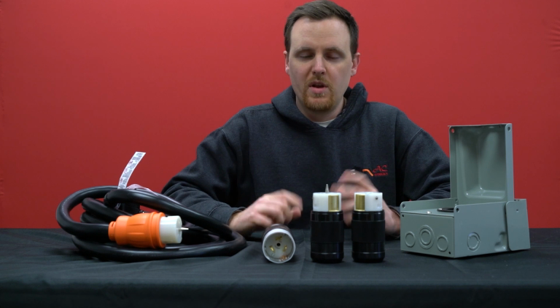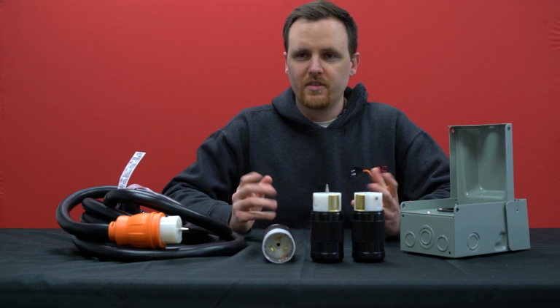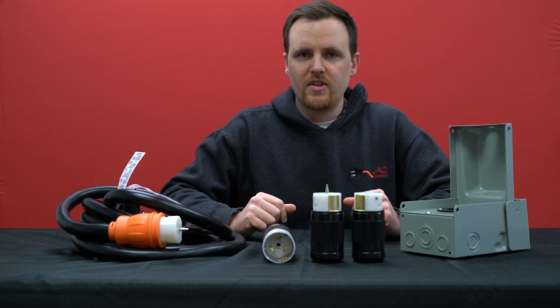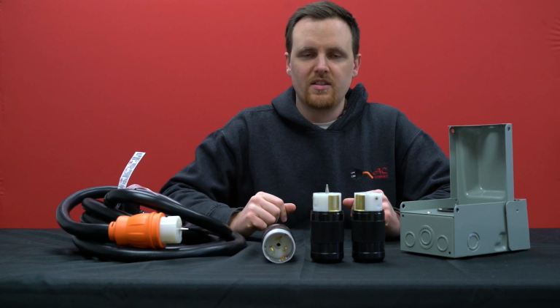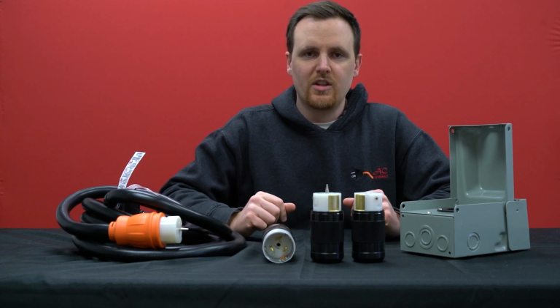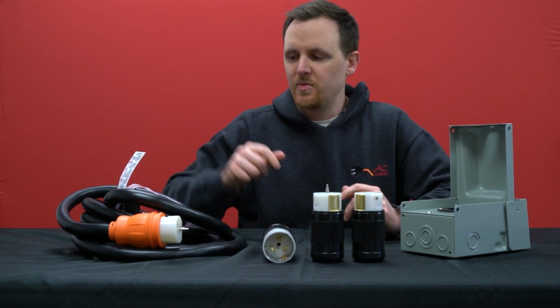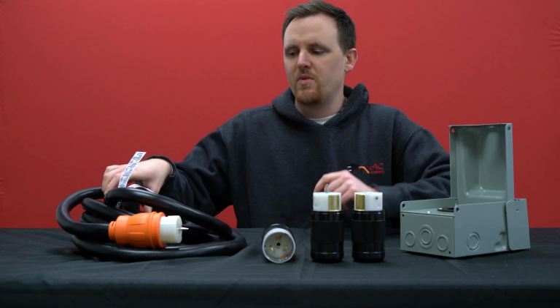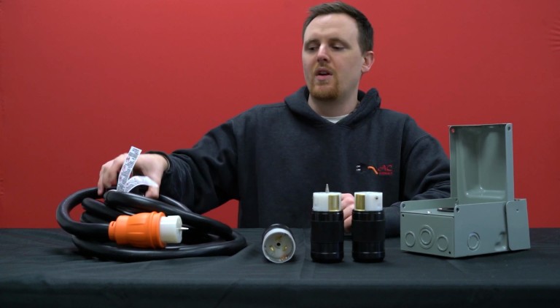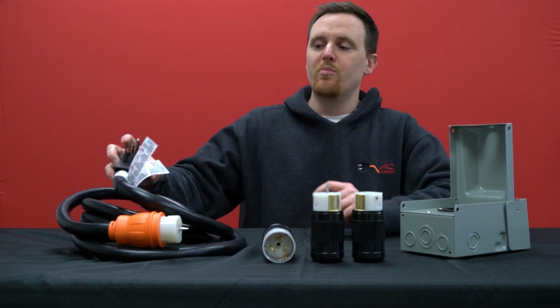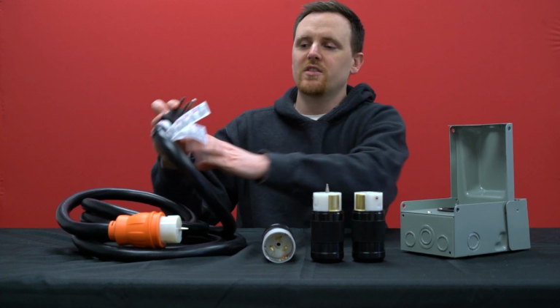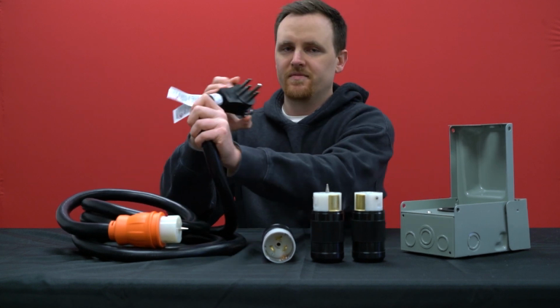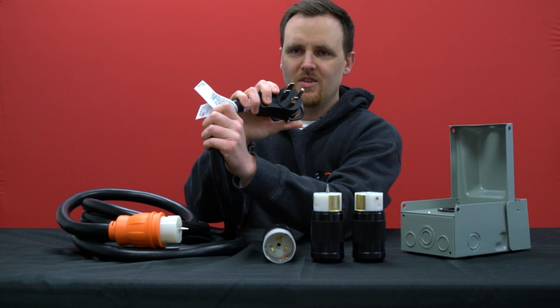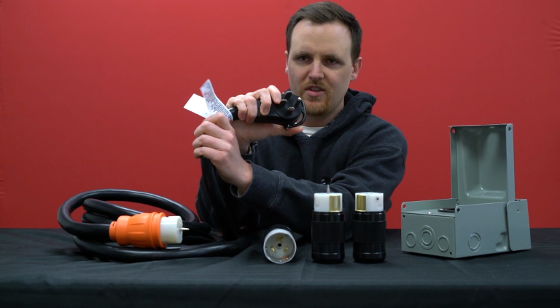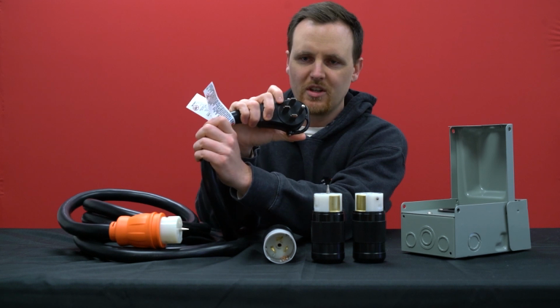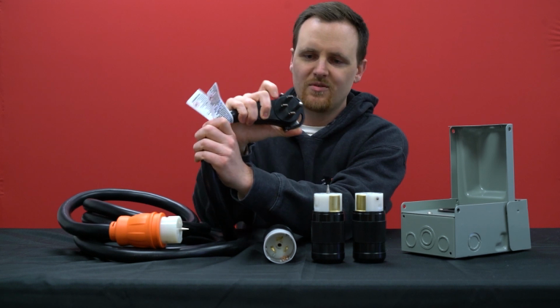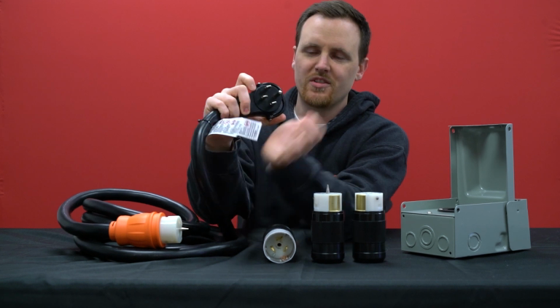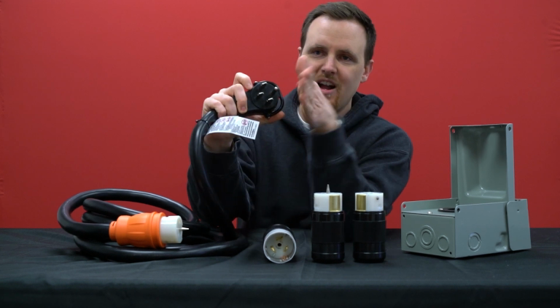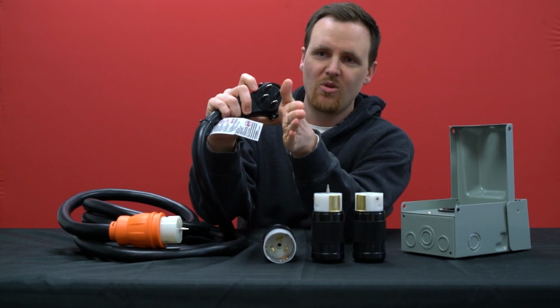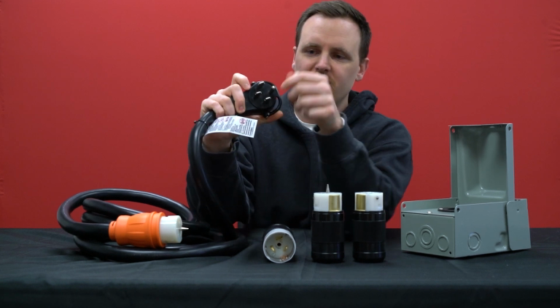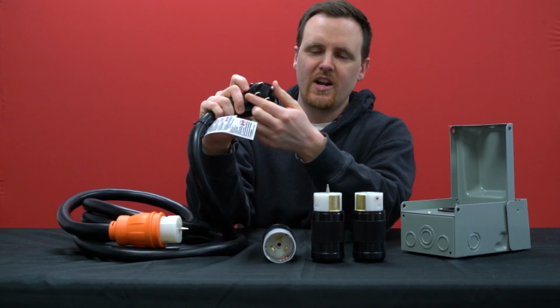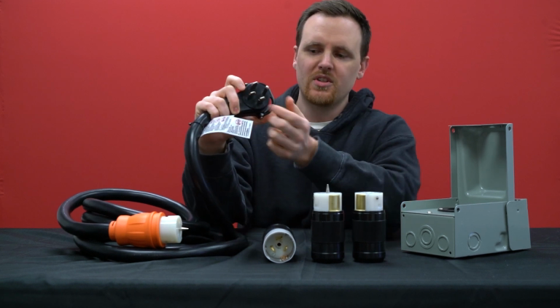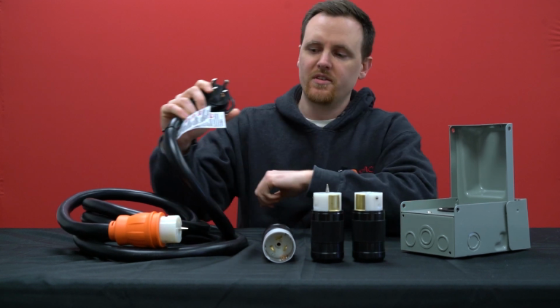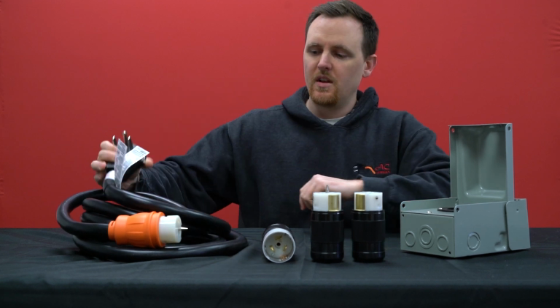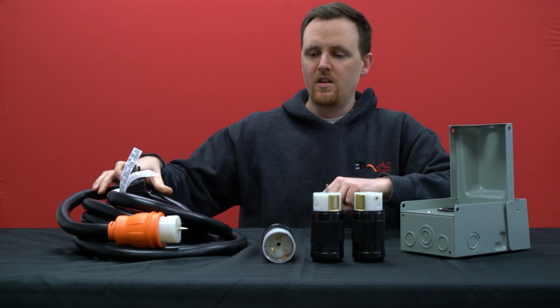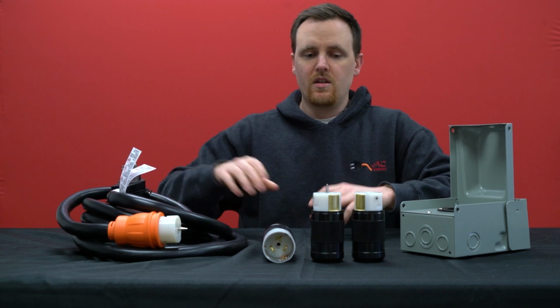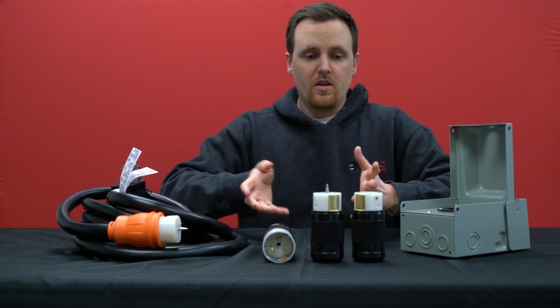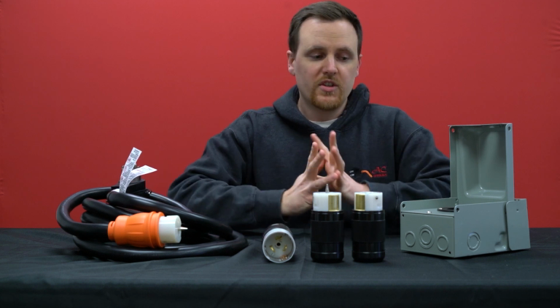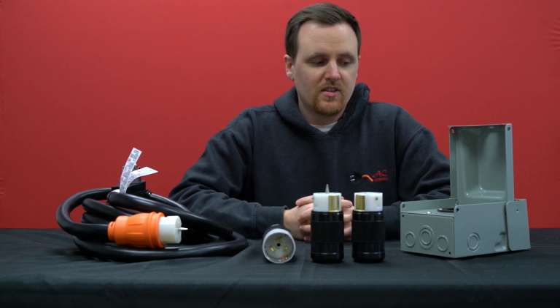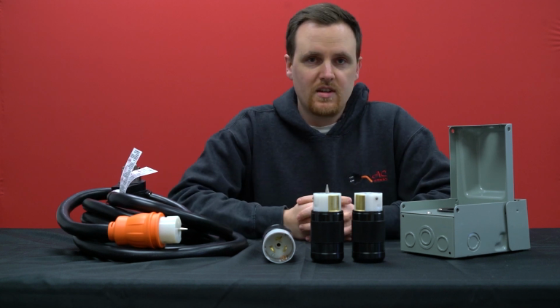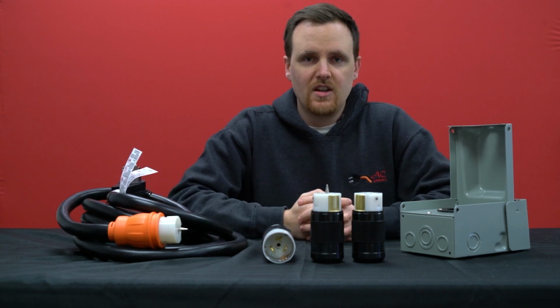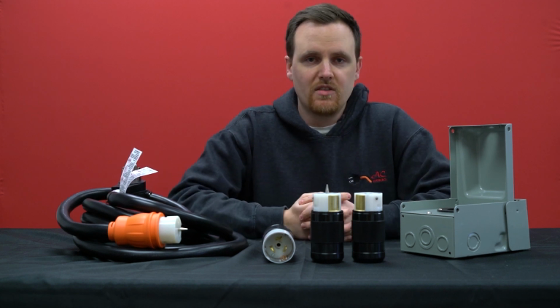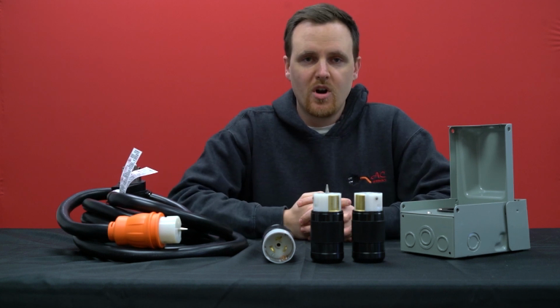People tend not to think of it as a prong because when we think of prongs, we picture something where they're all sticking outward and close together. But in this case, yes, that is indeed the fourth prong.